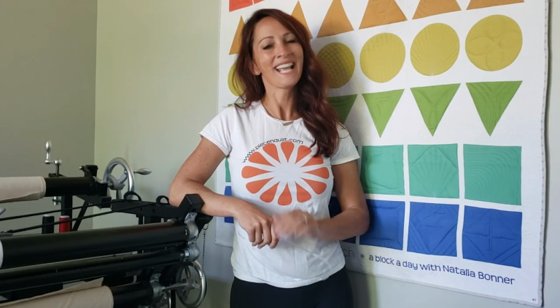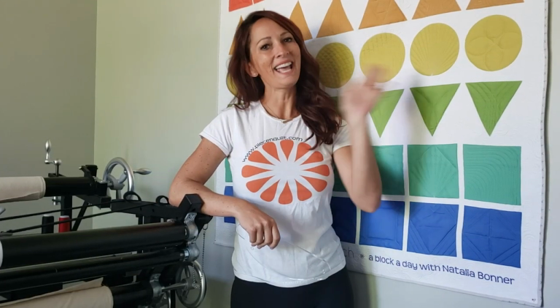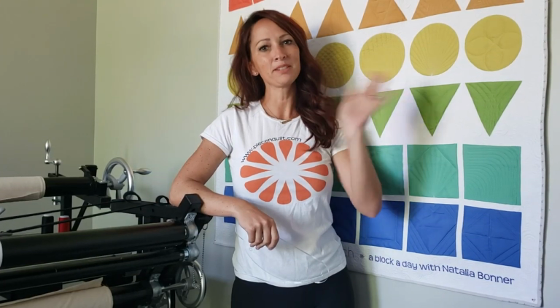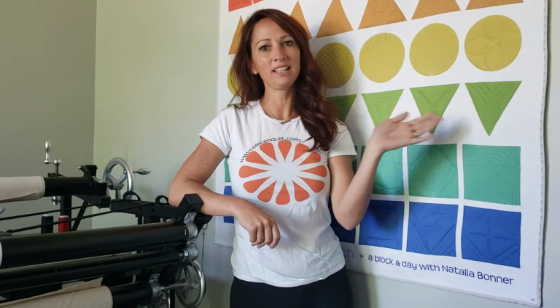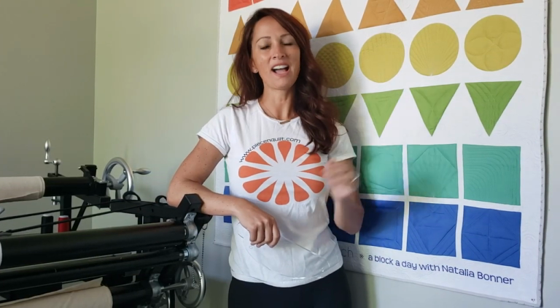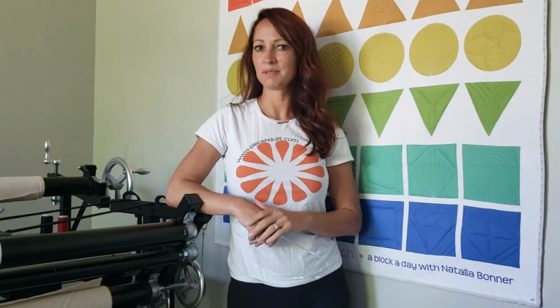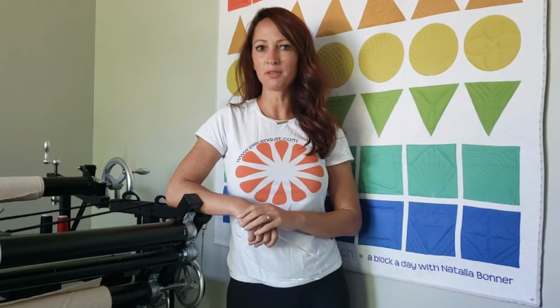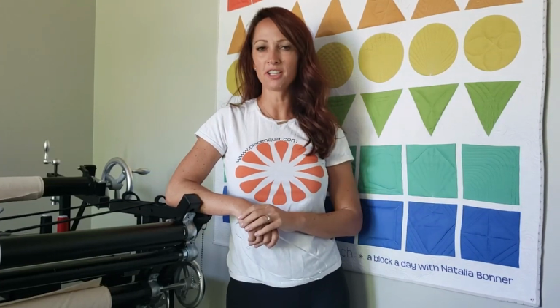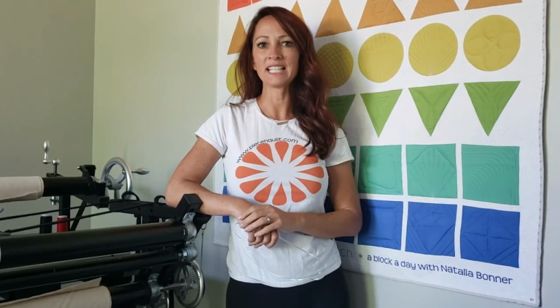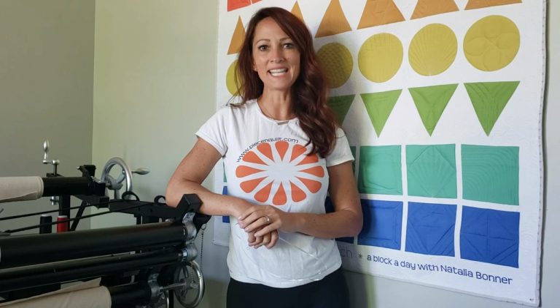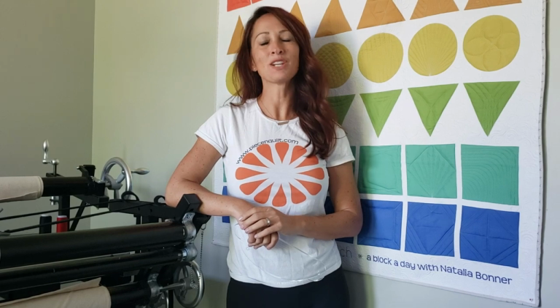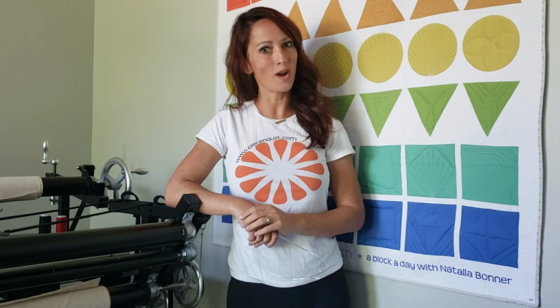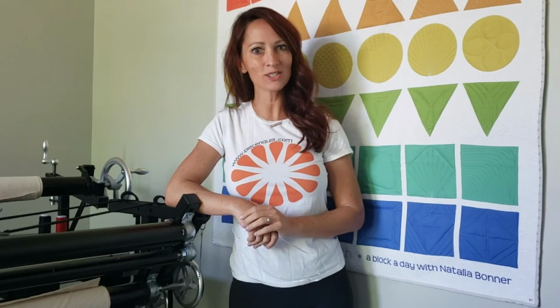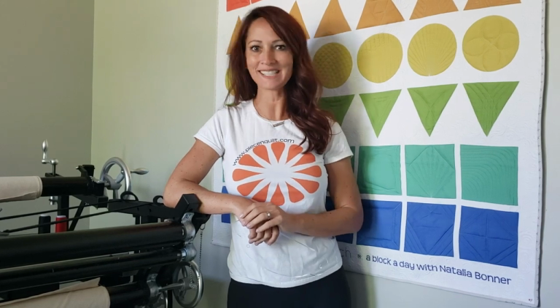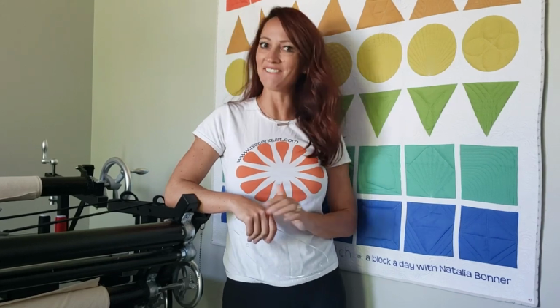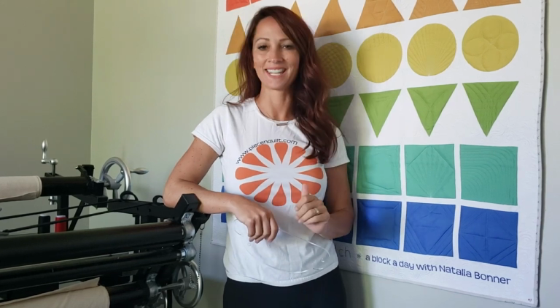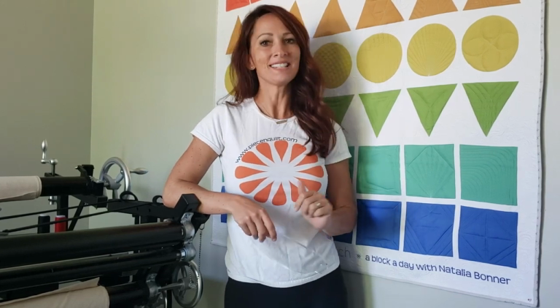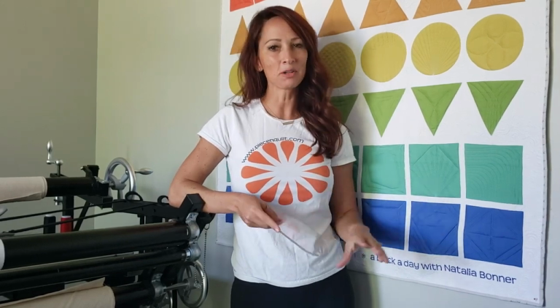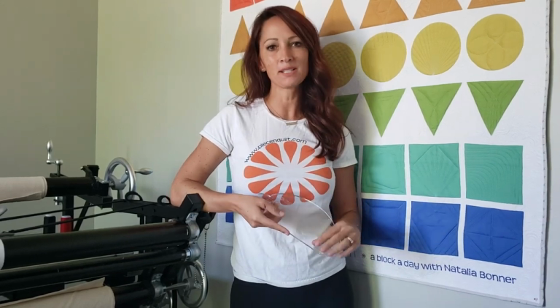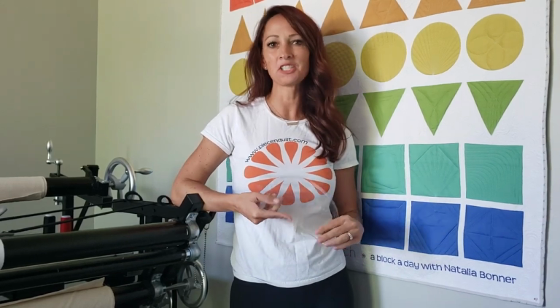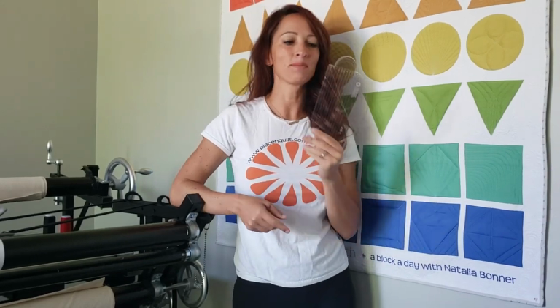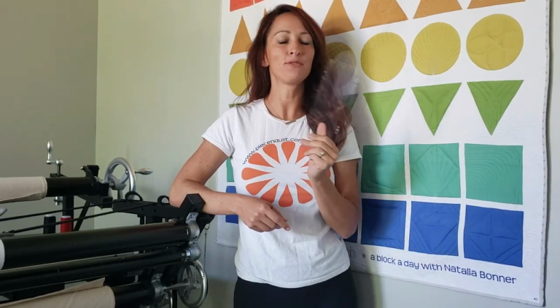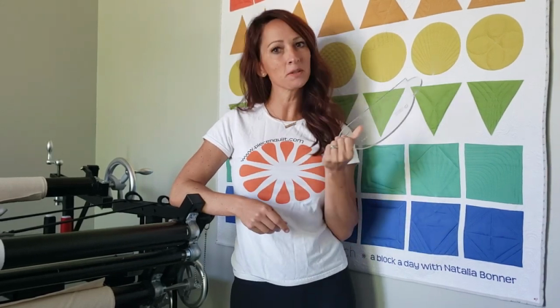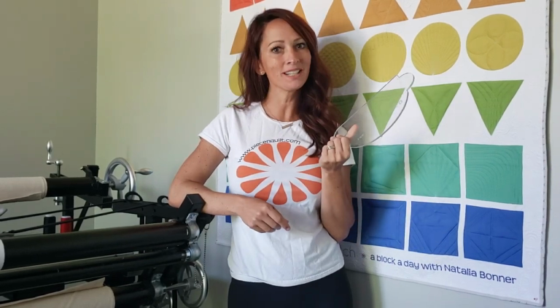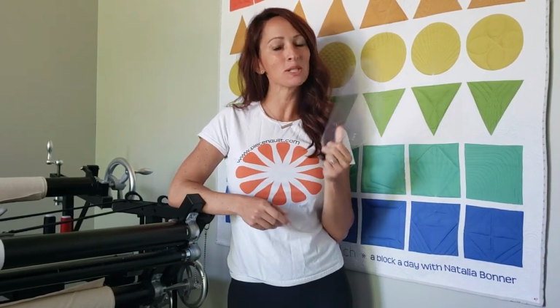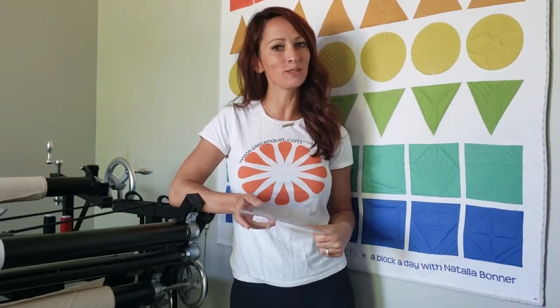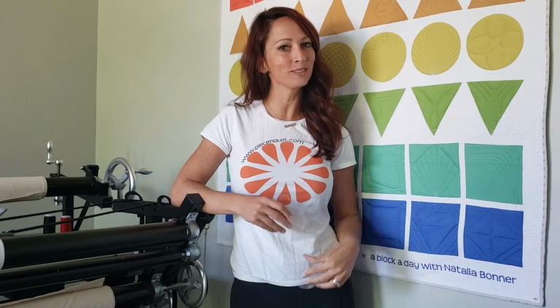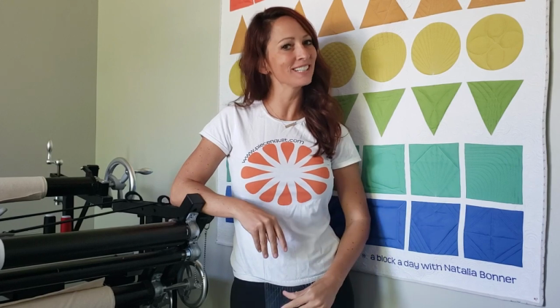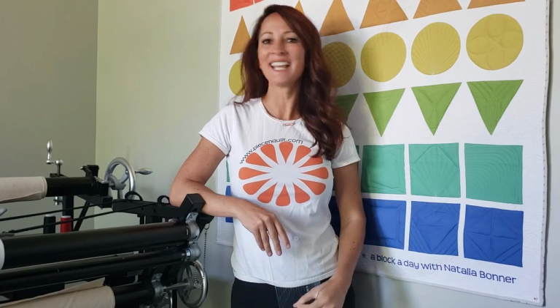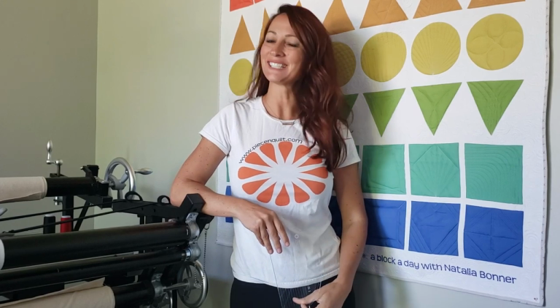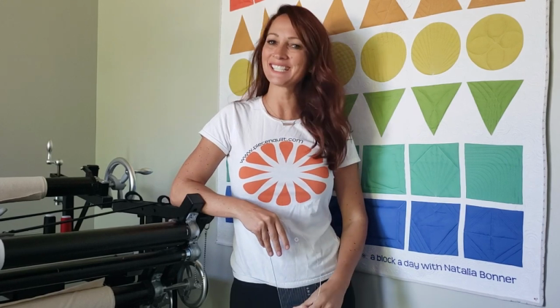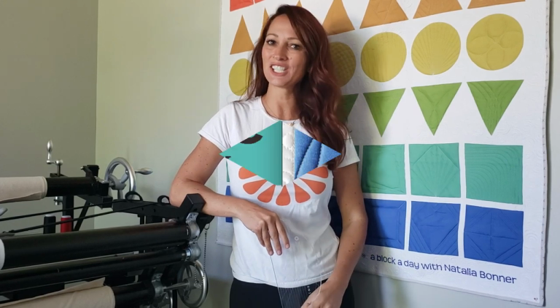Hey everybody! I'm Natalia Bonner. It's day 107. Today we're going to be stitching with my four-in-one machine quilting ruler. Let's get stitching!